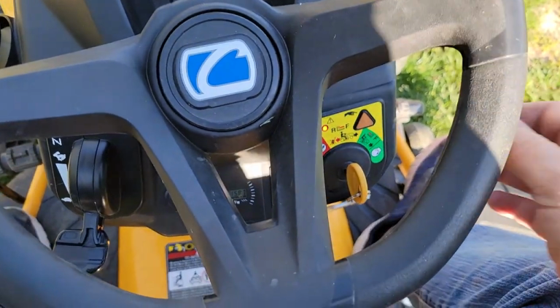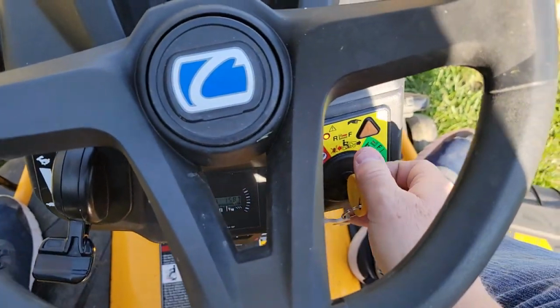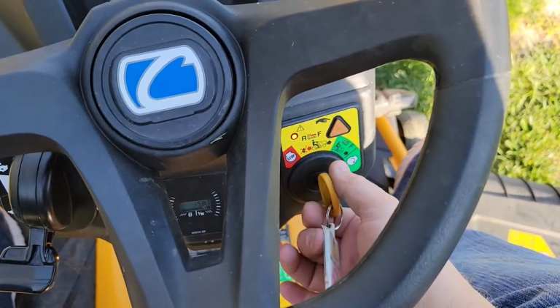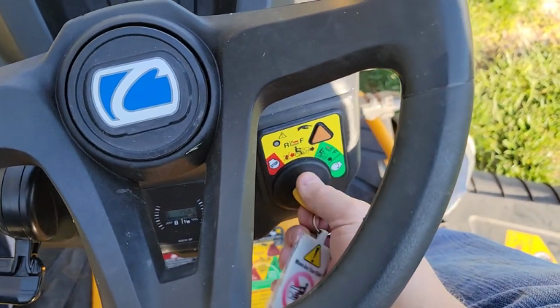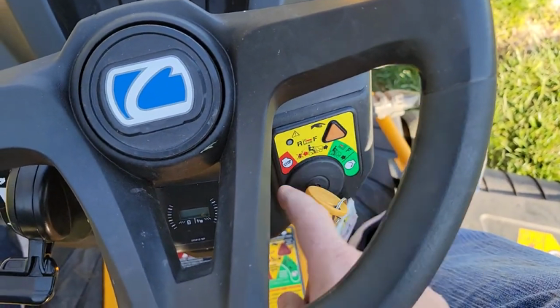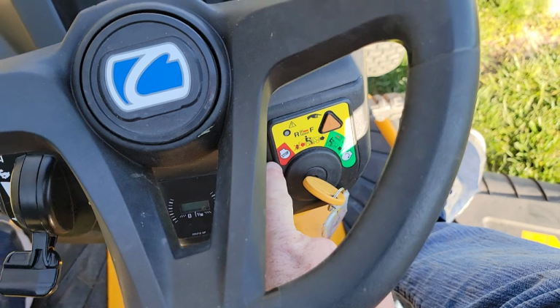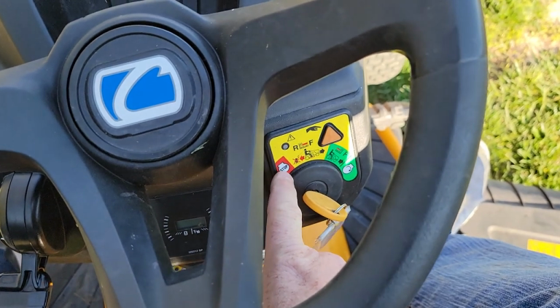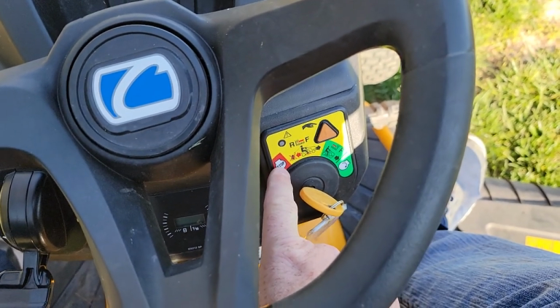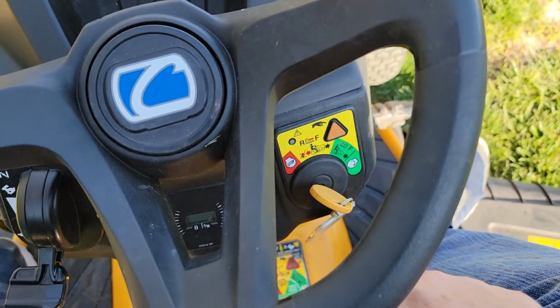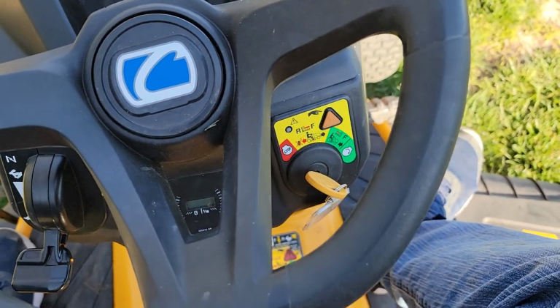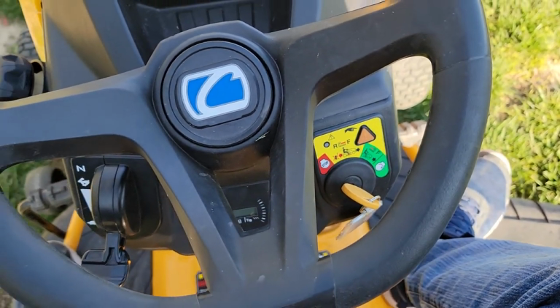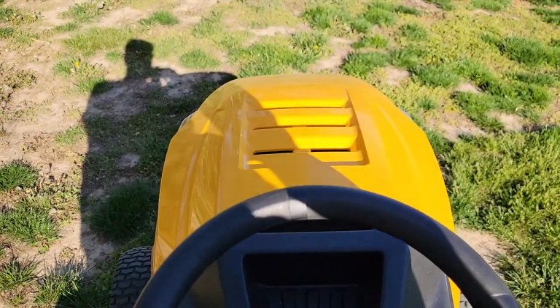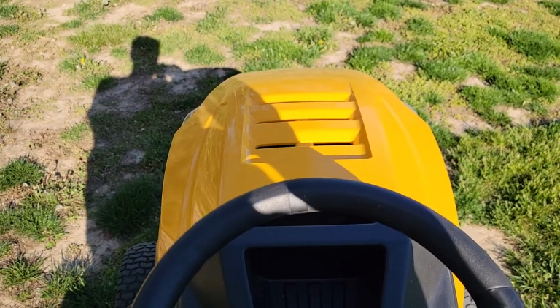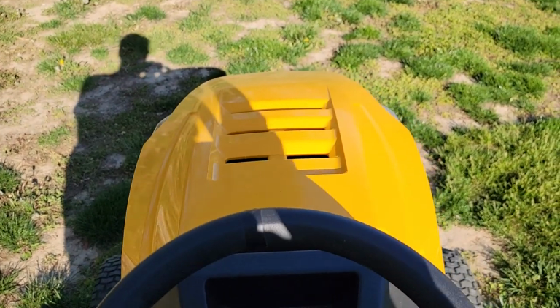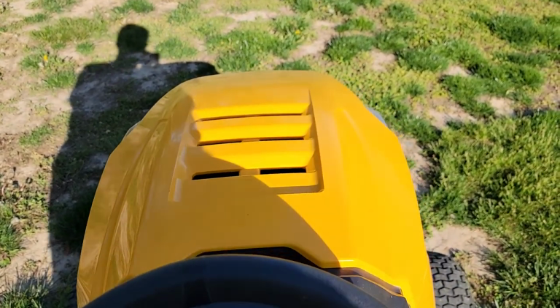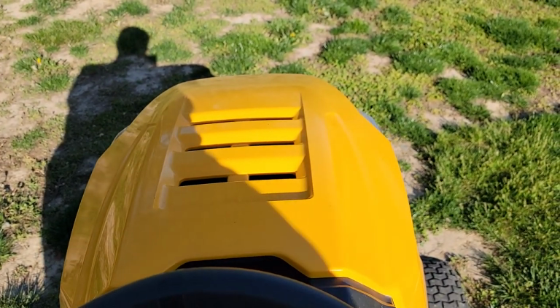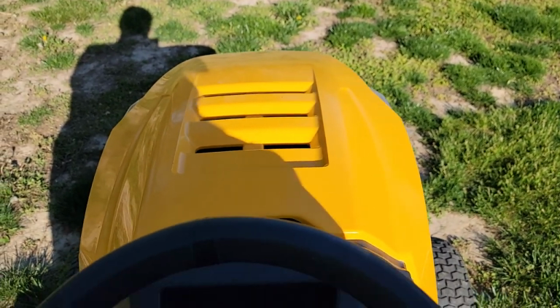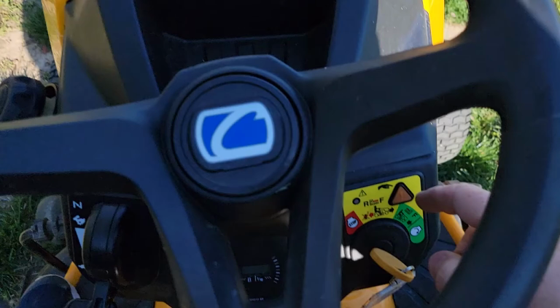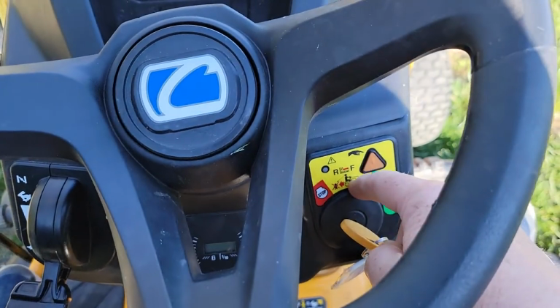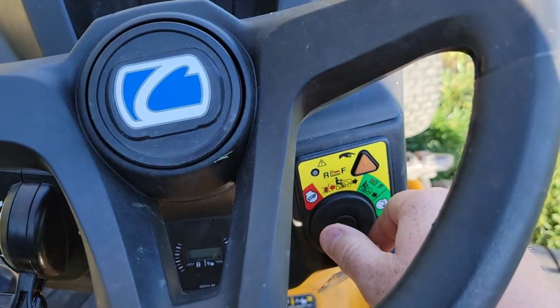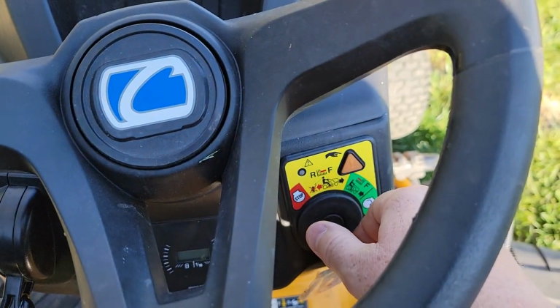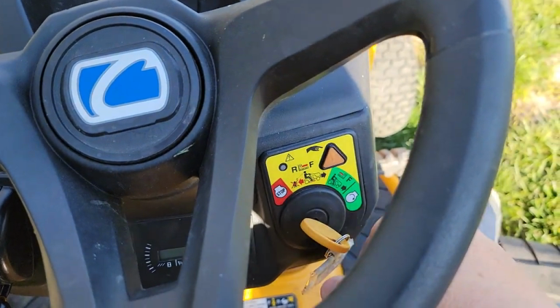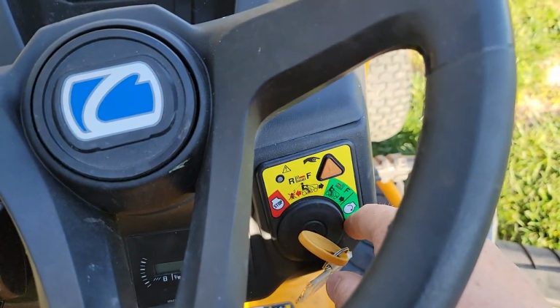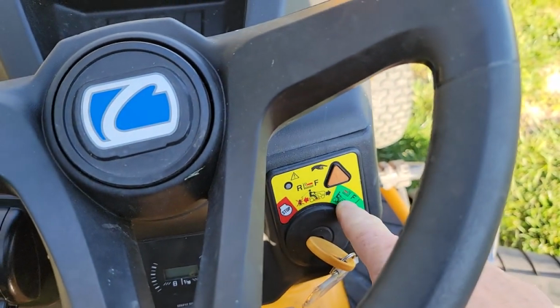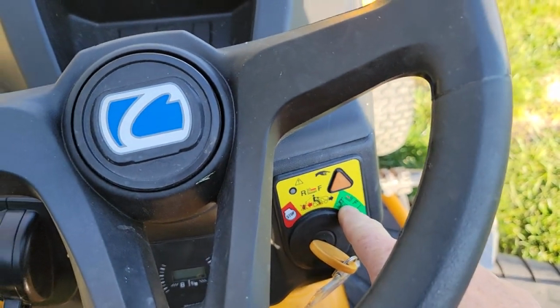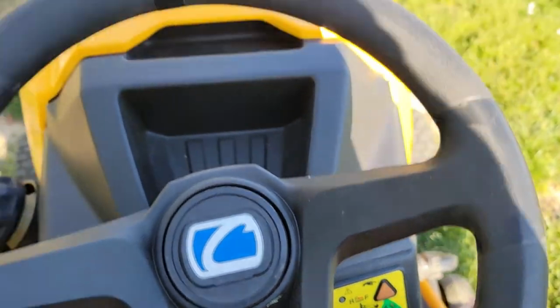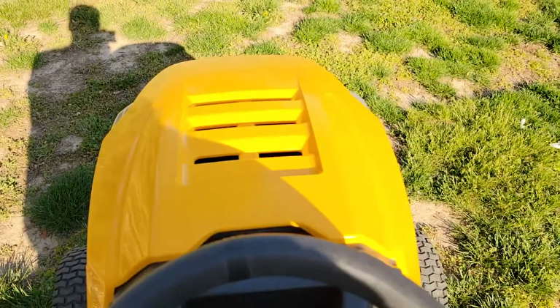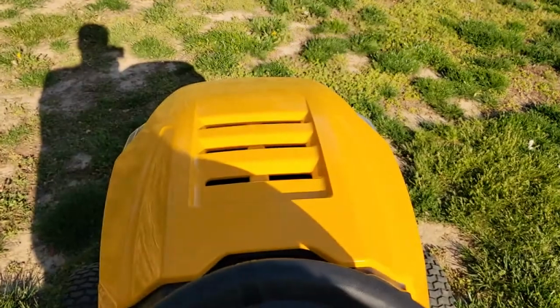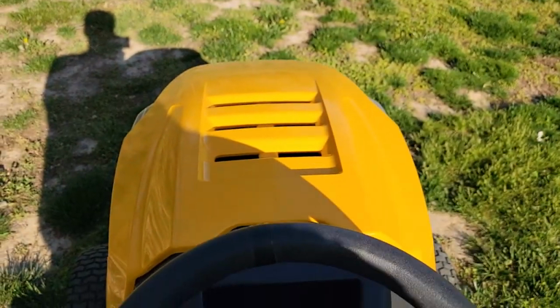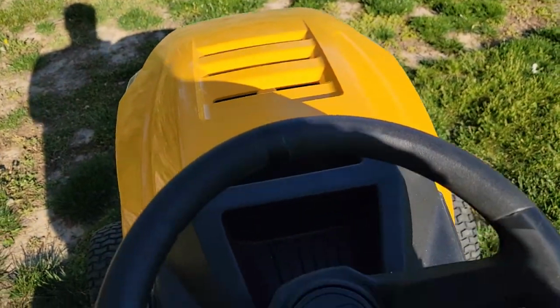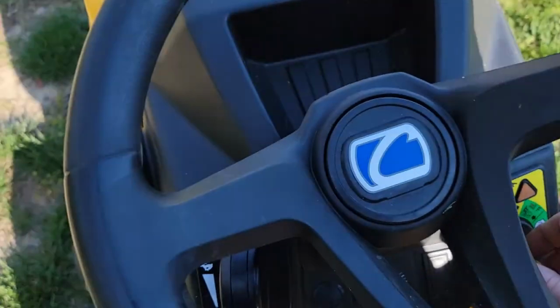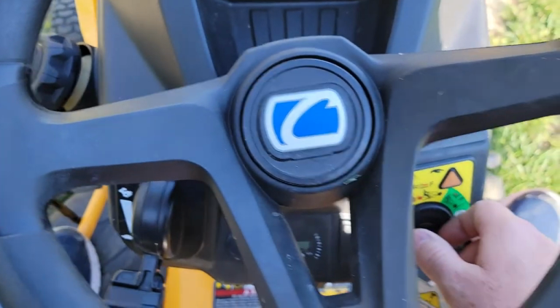When you're done, just turn it to stop and the engine will stop. This mower also has headlights — some older mowers have a headlight switch, but on this one they're on all the time. They're LED, which is really nice.